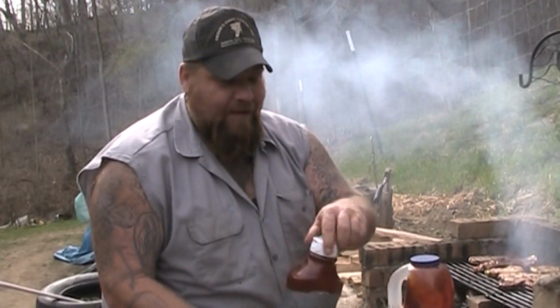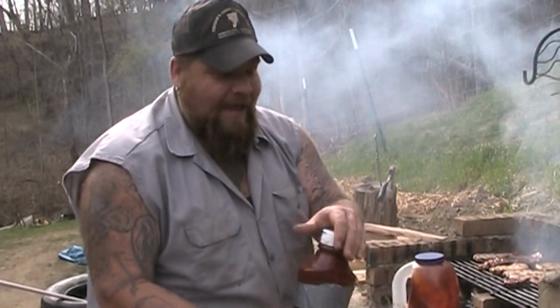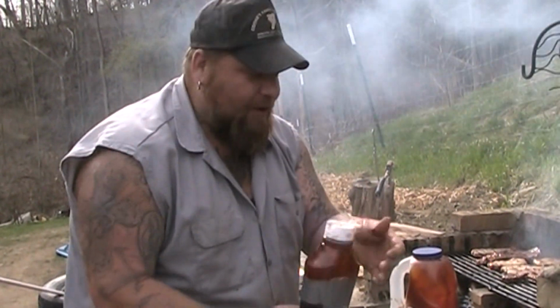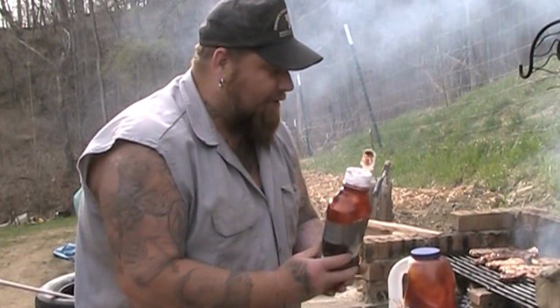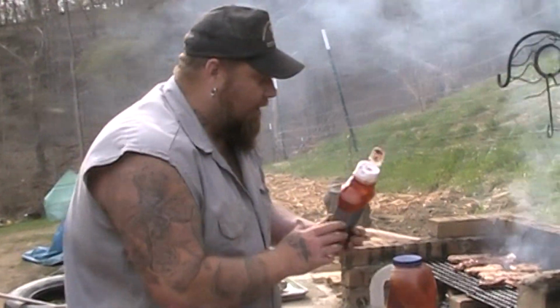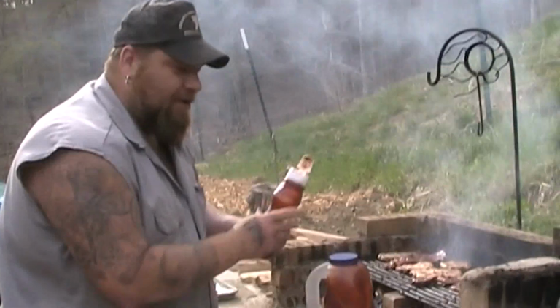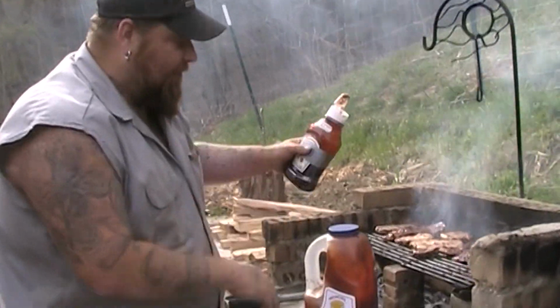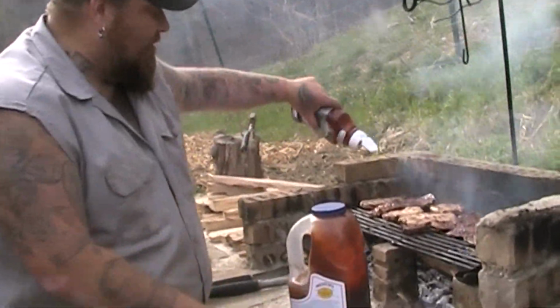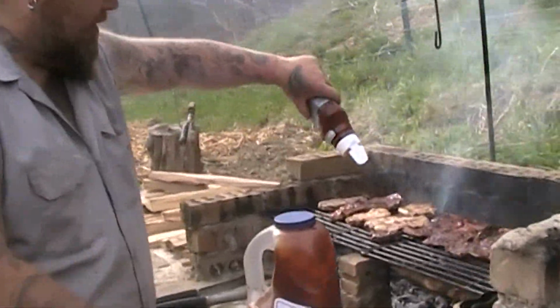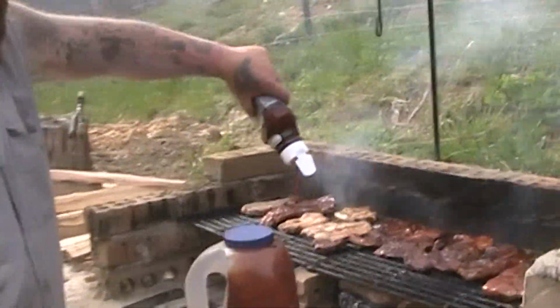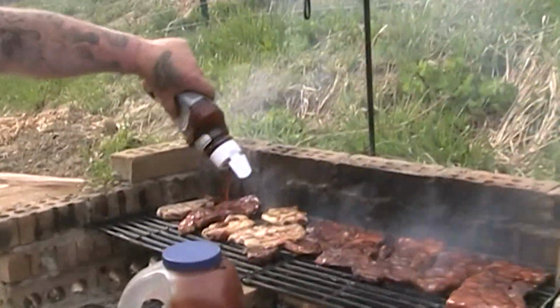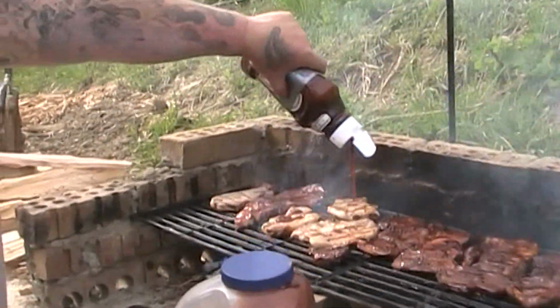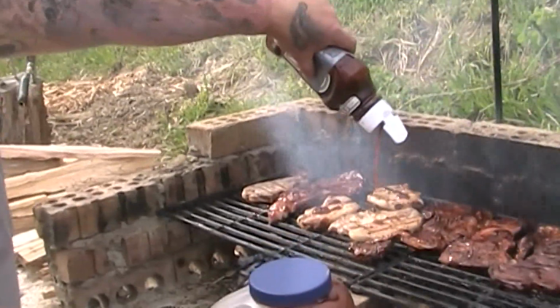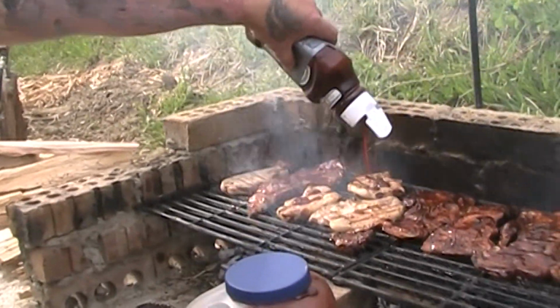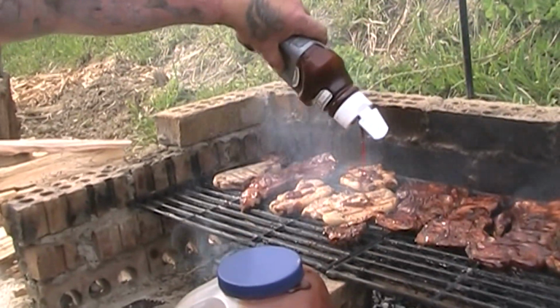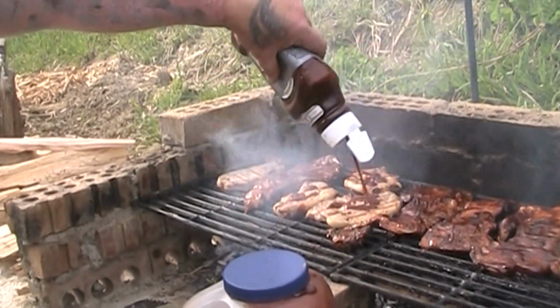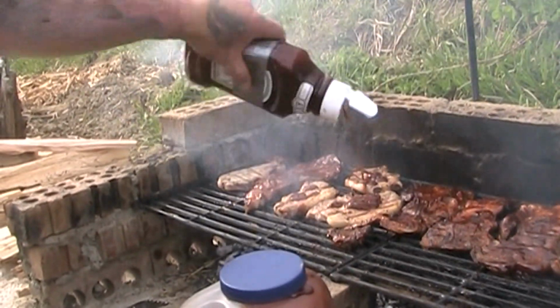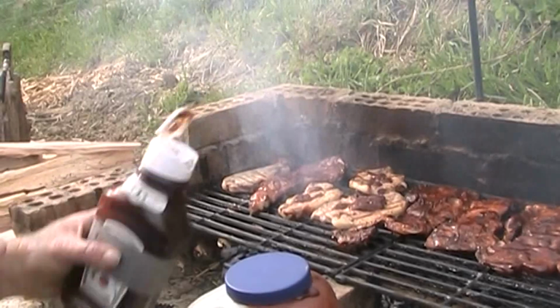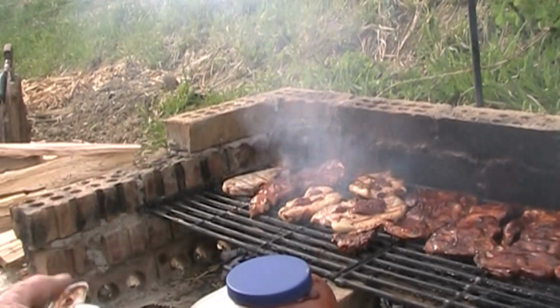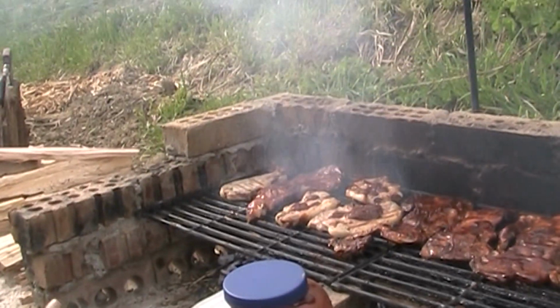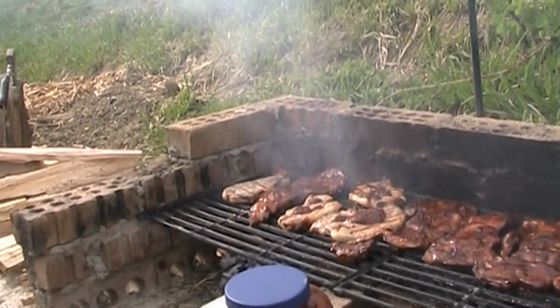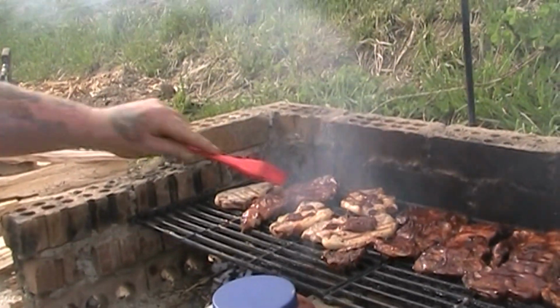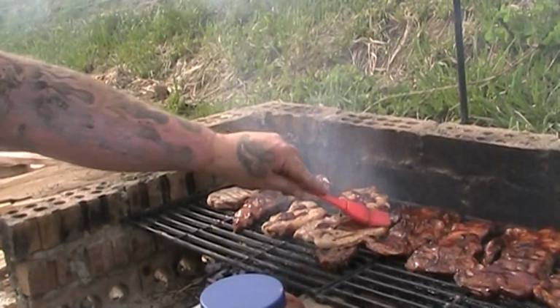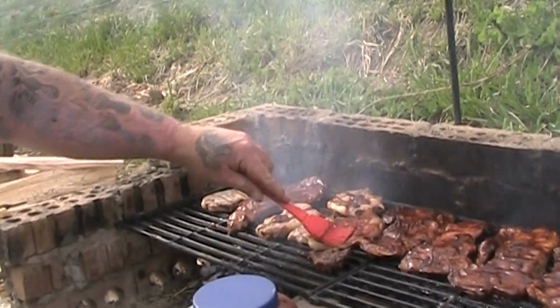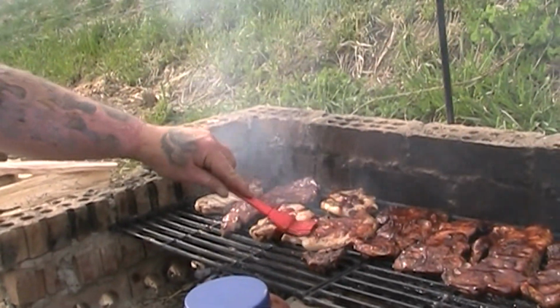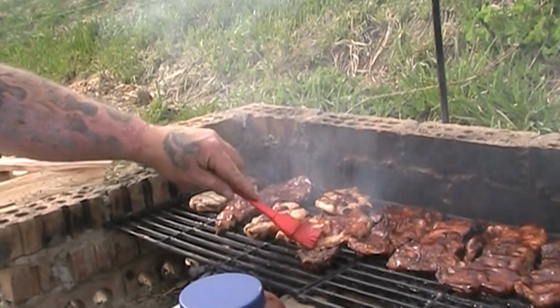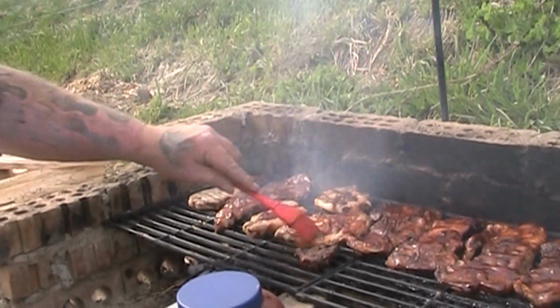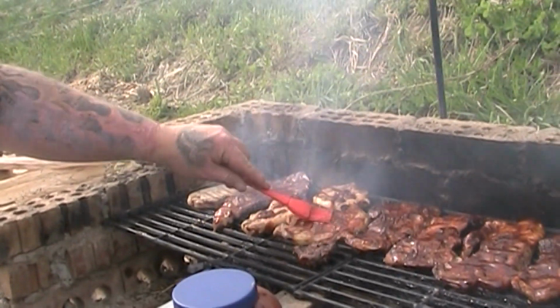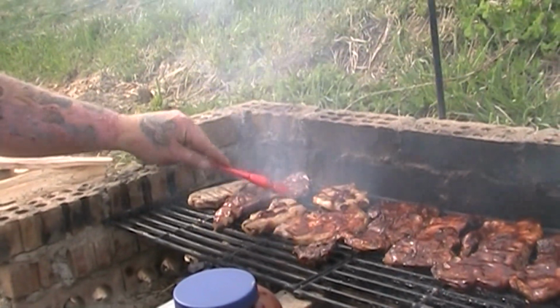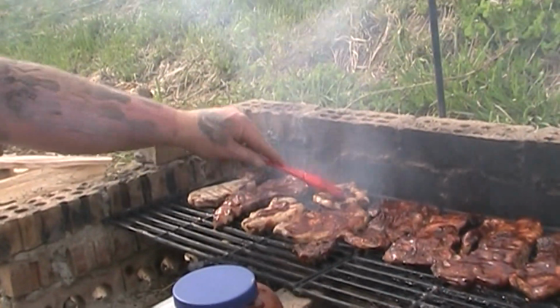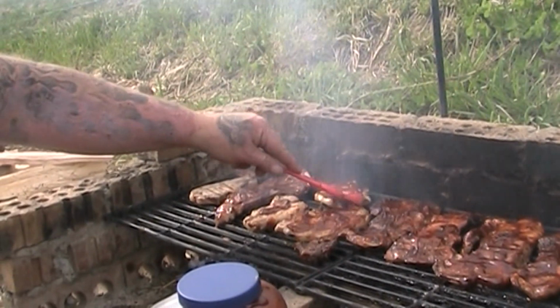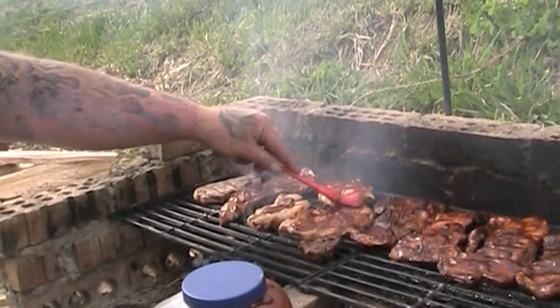And now whenever we go to put sauce on our steaks or whatever it is that we're cooking, we can just squirt a little bit on like that. And then we can take our brush and just smooth it around. So easy peasy, lemon squeezy.